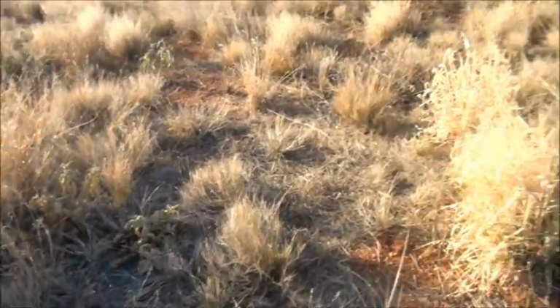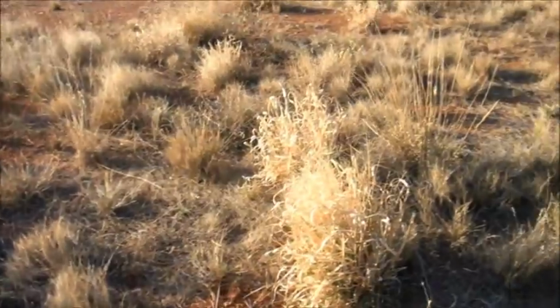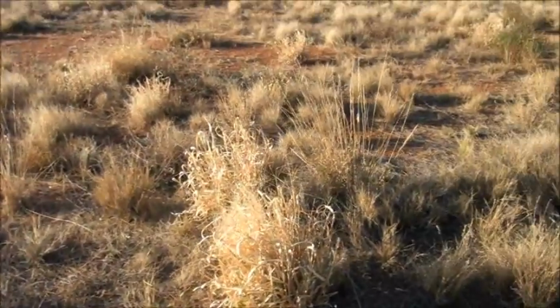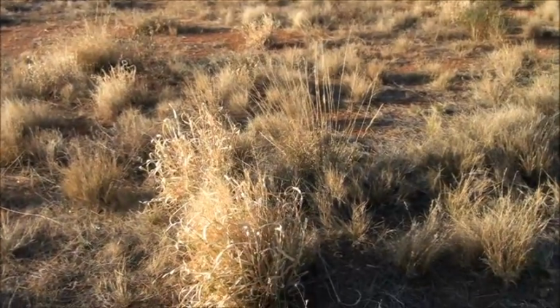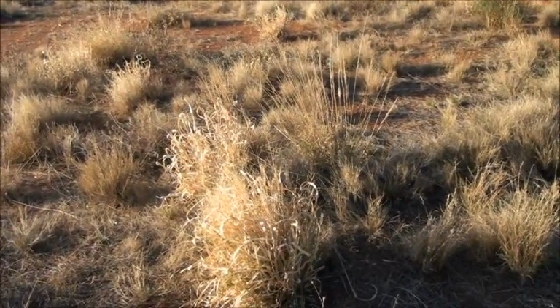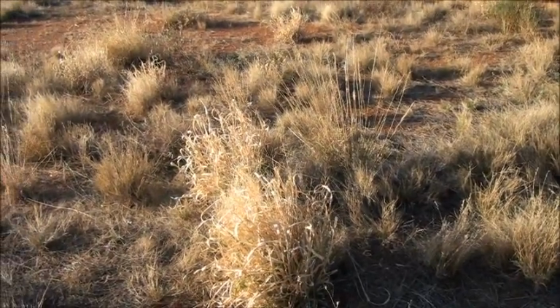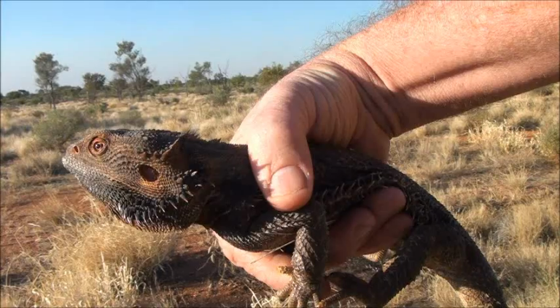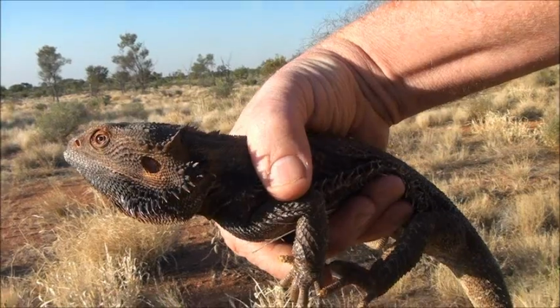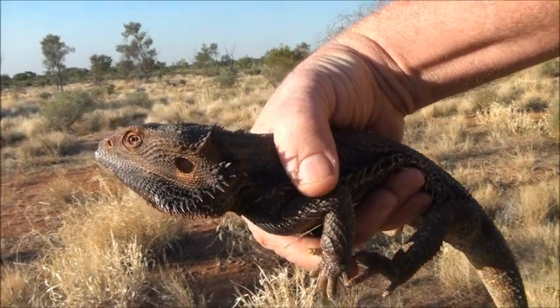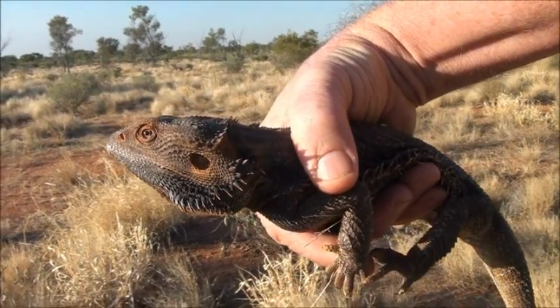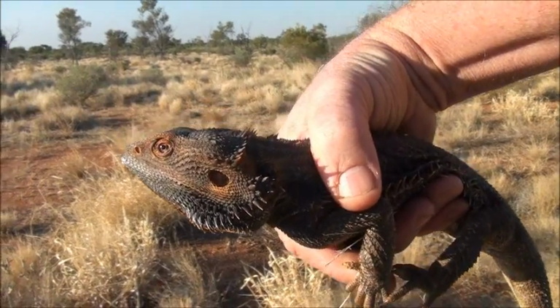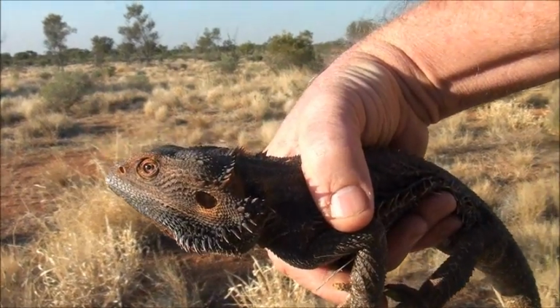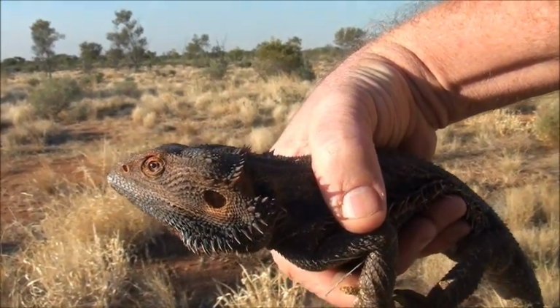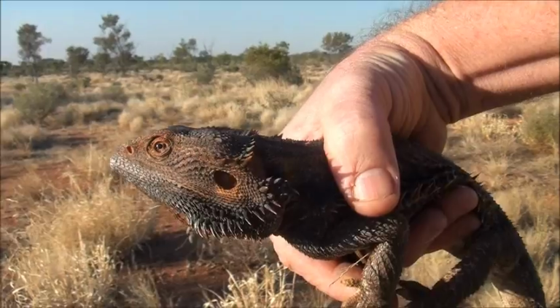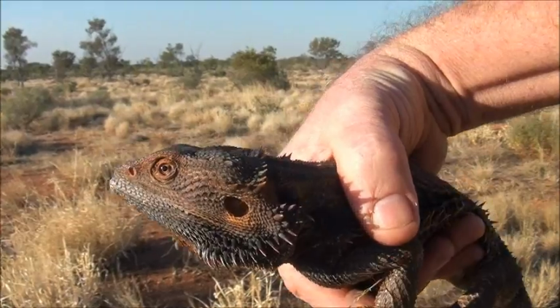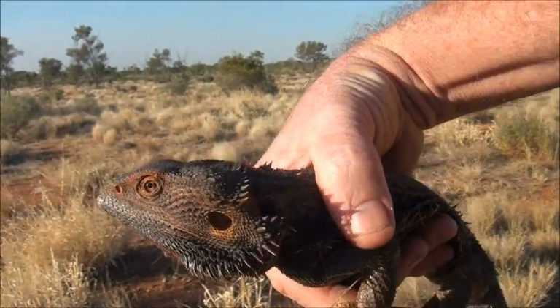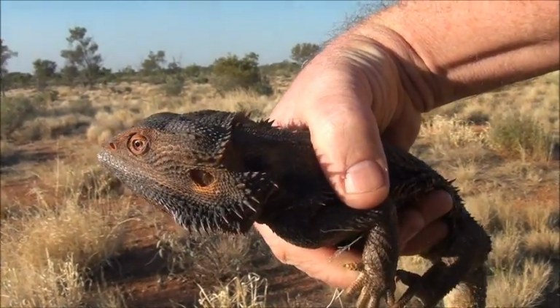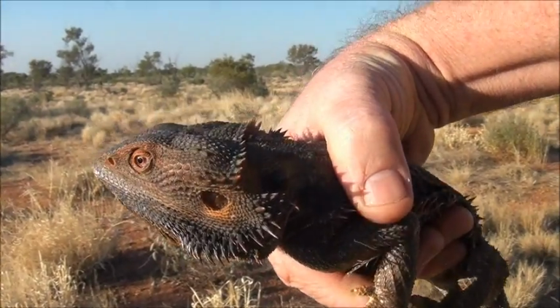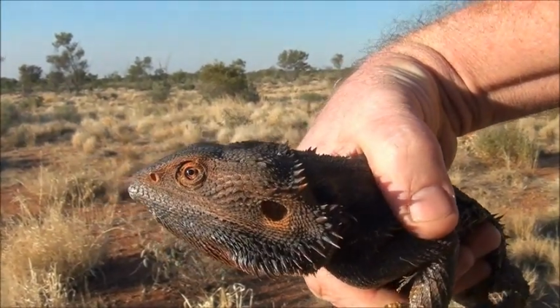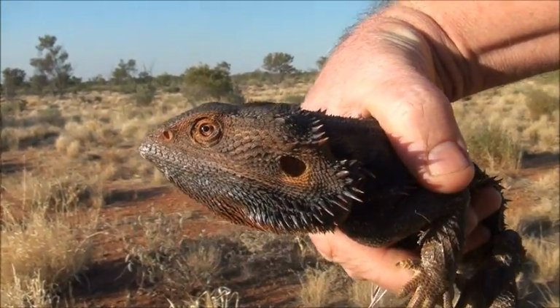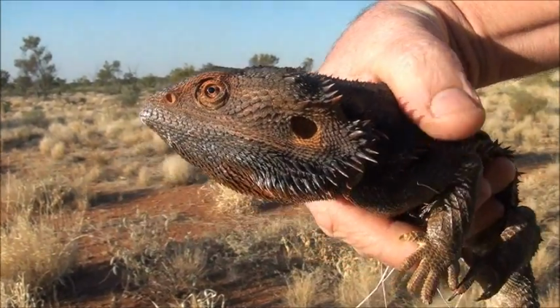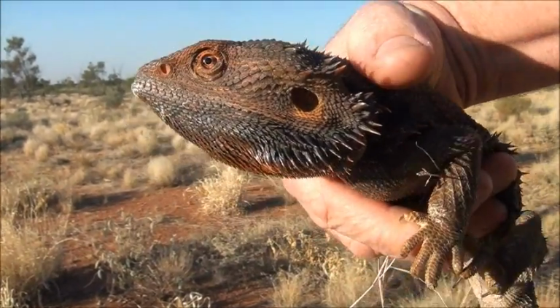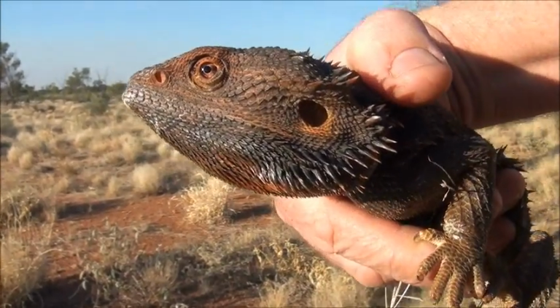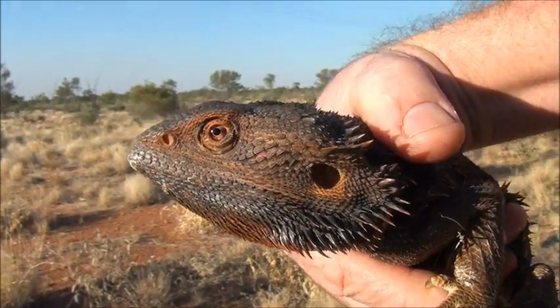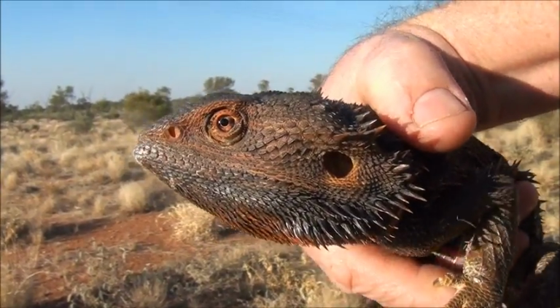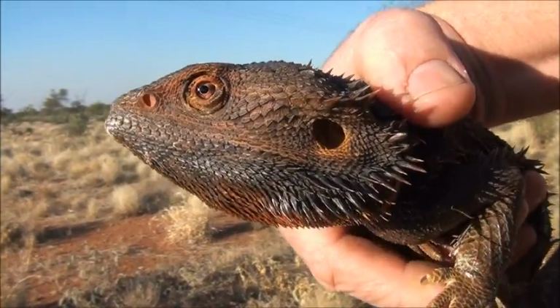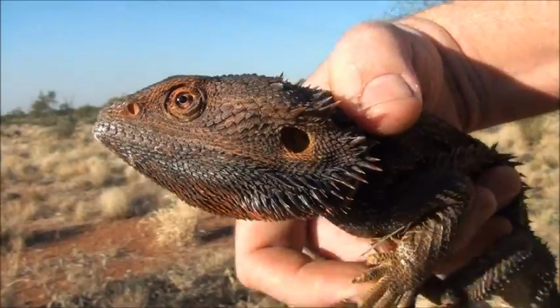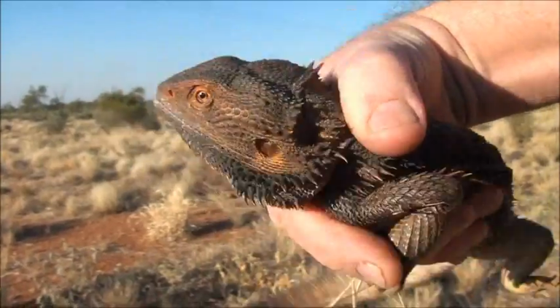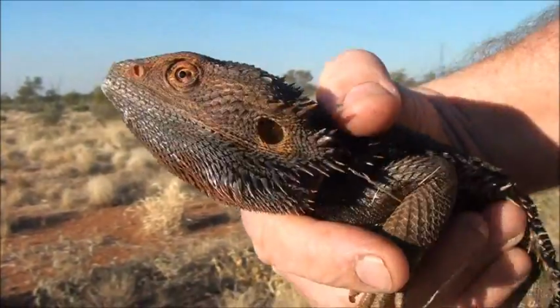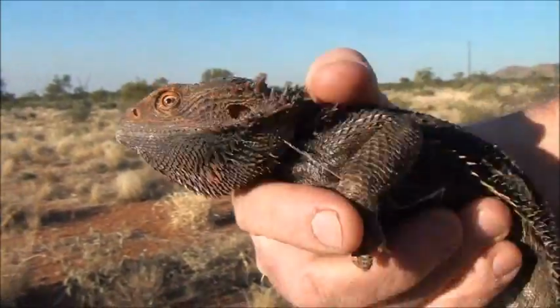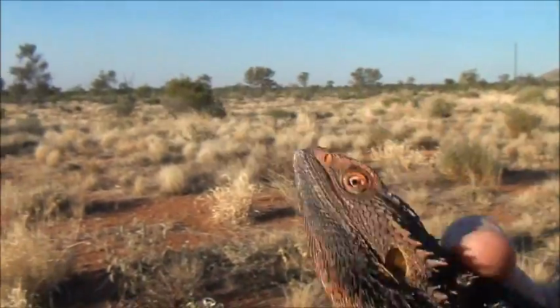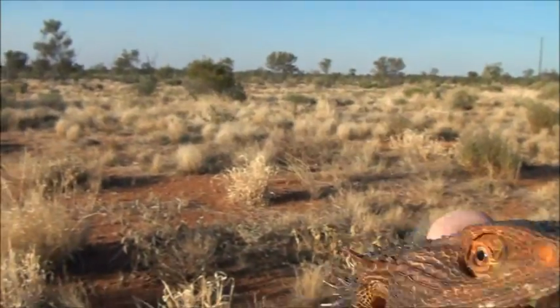There he goes. As you can see, this bloke is not really happy — he probably wants to go back in the bush in a minute. So we will let him go, but you can see the size of him.